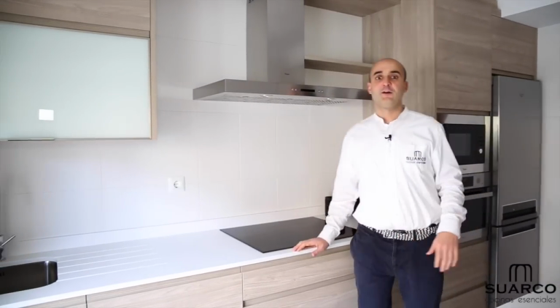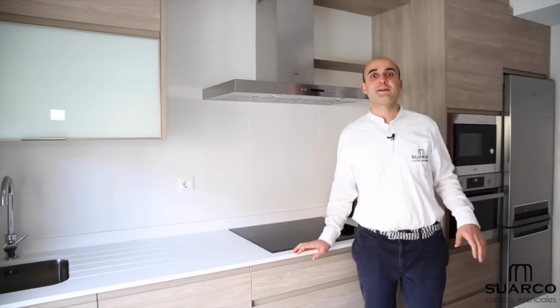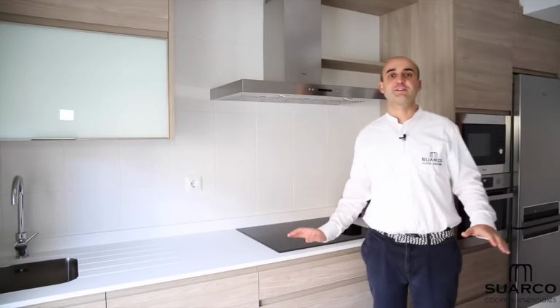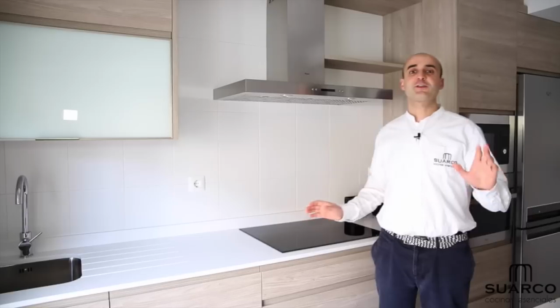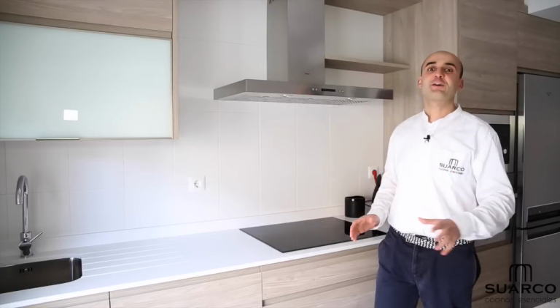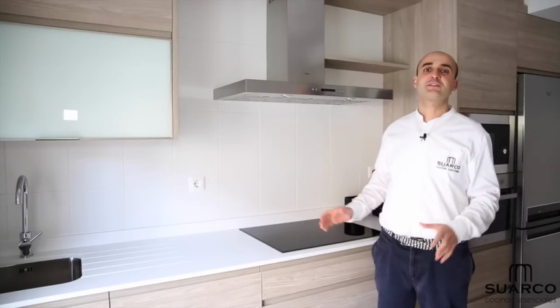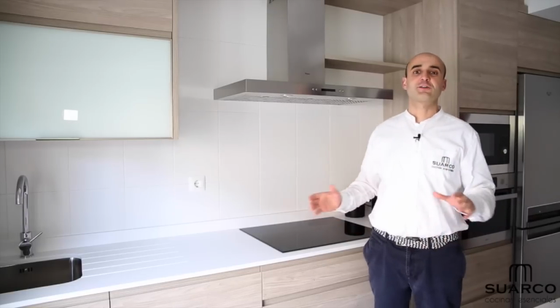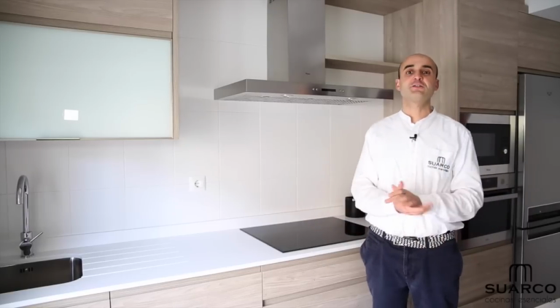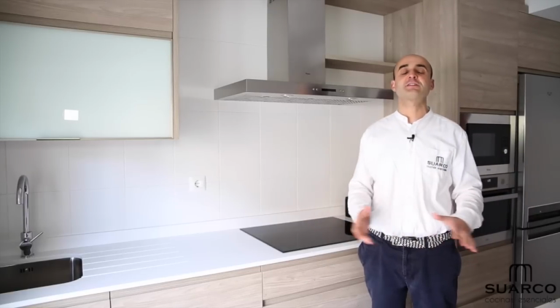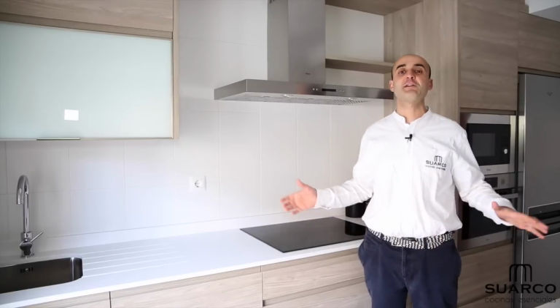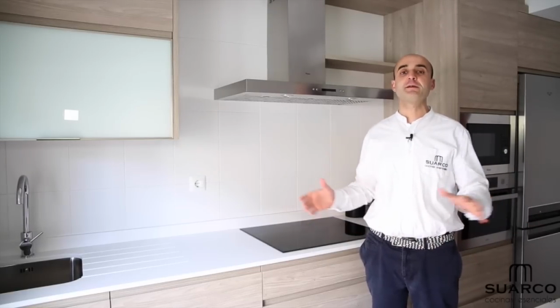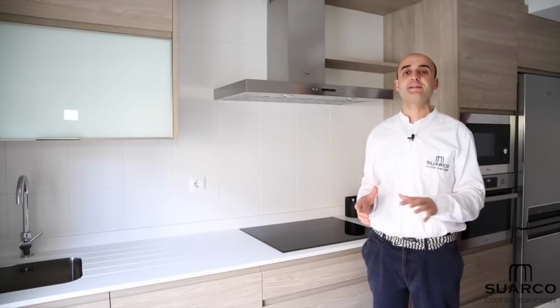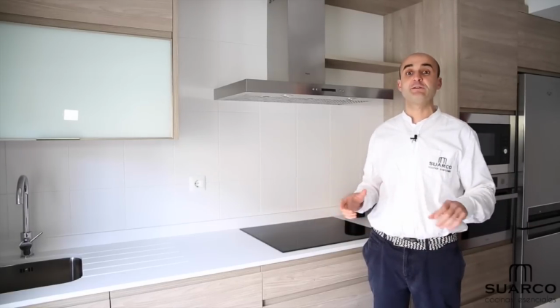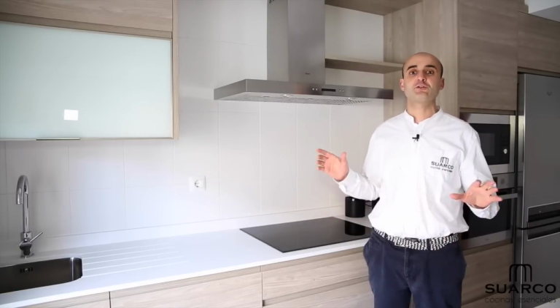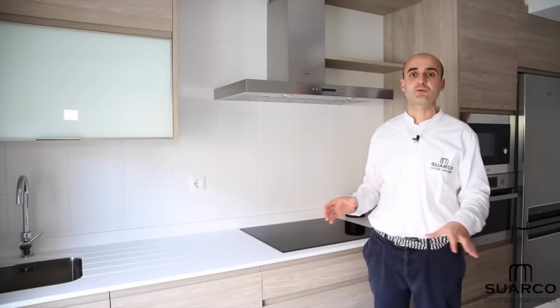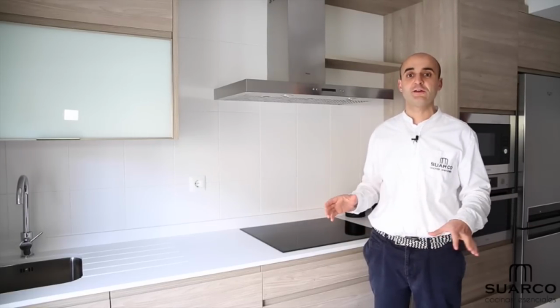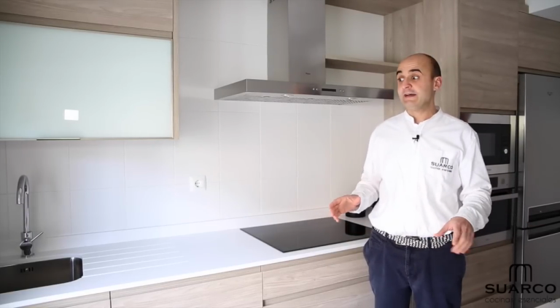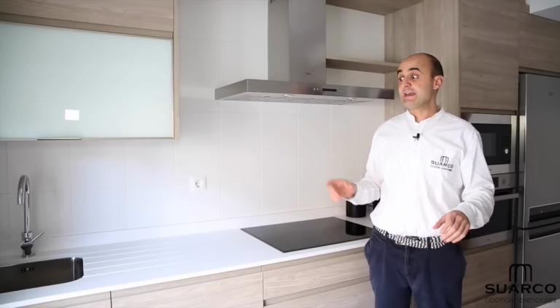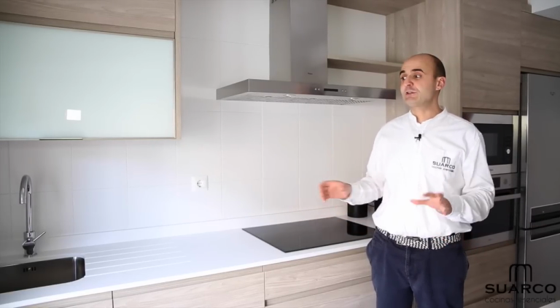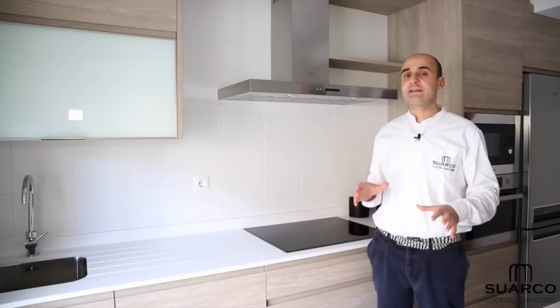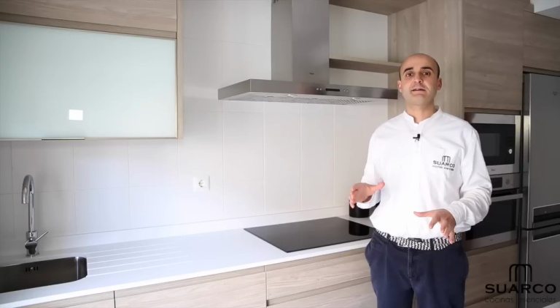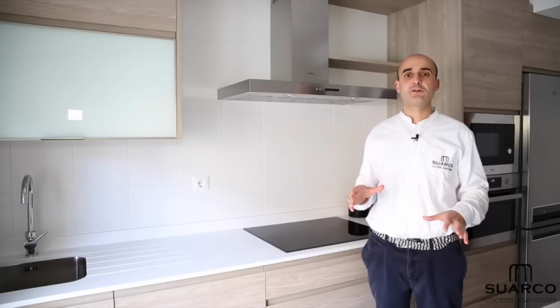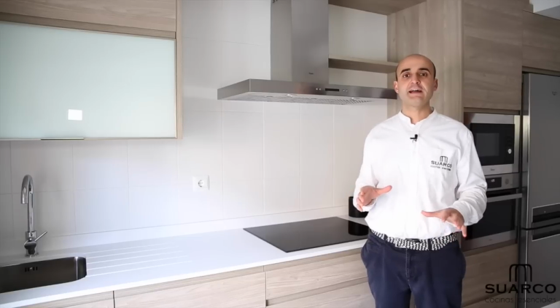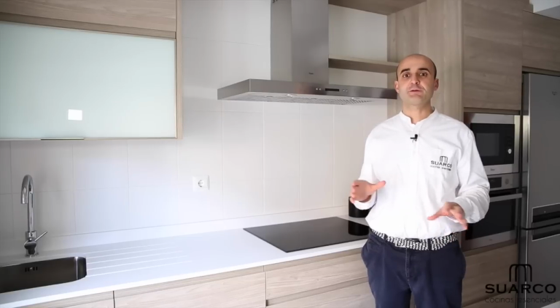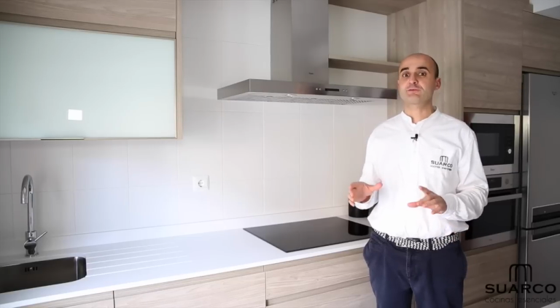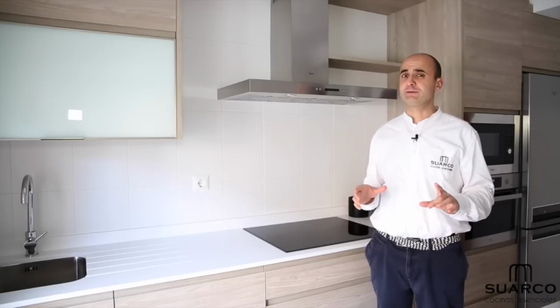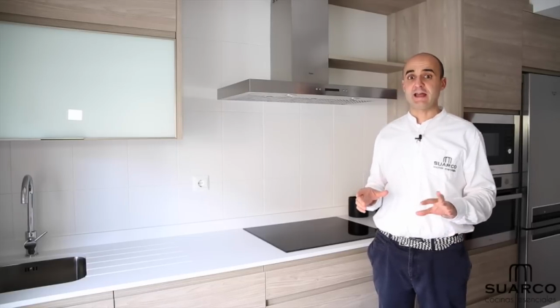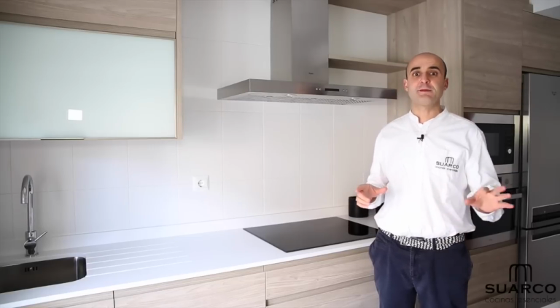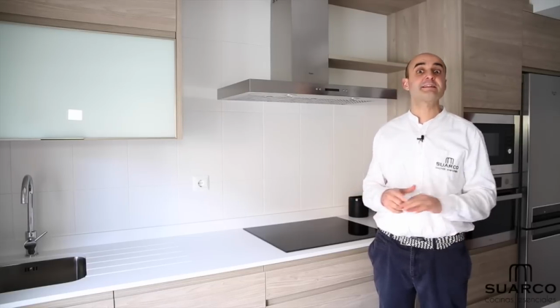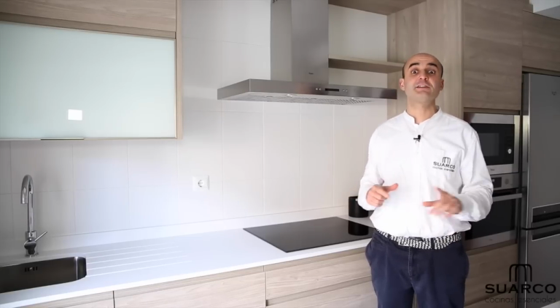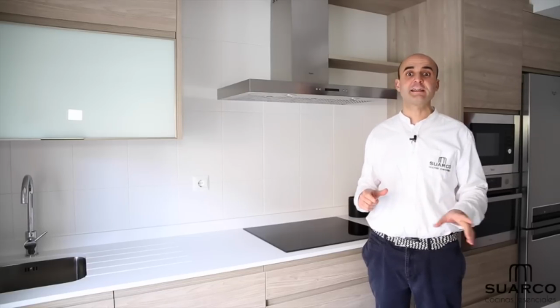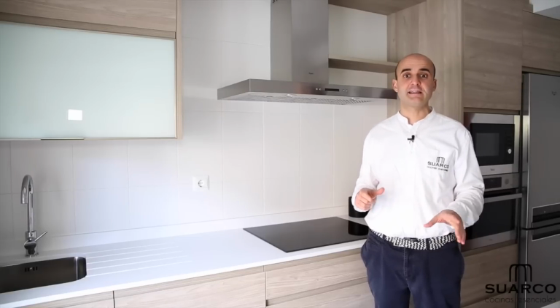Hello friends, I'm Ruben from Cocina Suarco, and today we have been filming in a new building. The reason why we are here for this kitchen is several reasons — the first is the dimensions that it has.